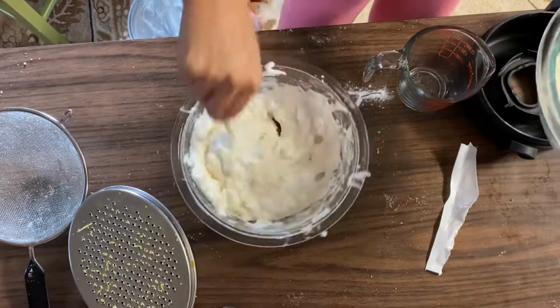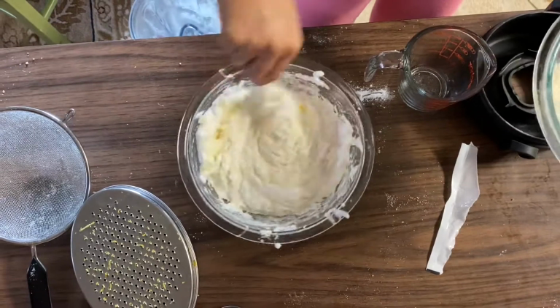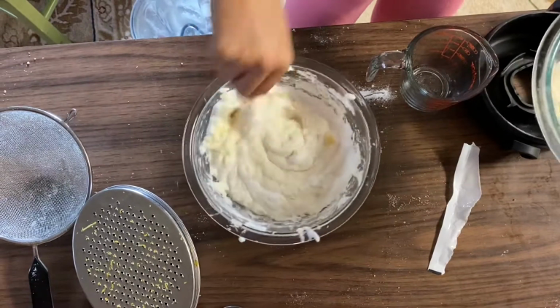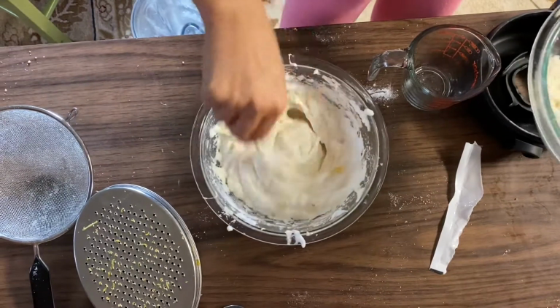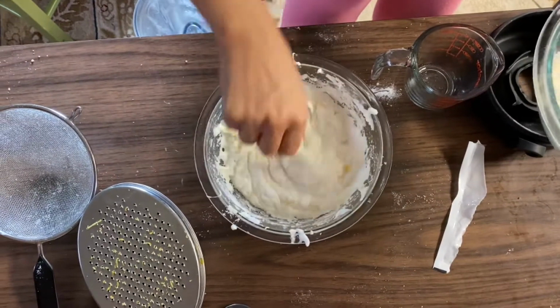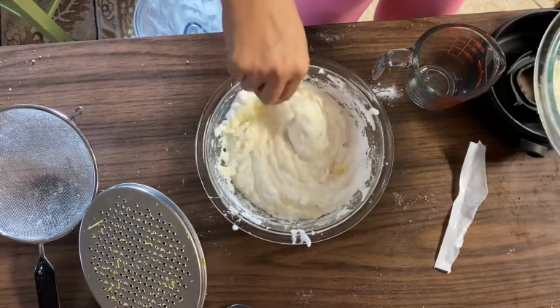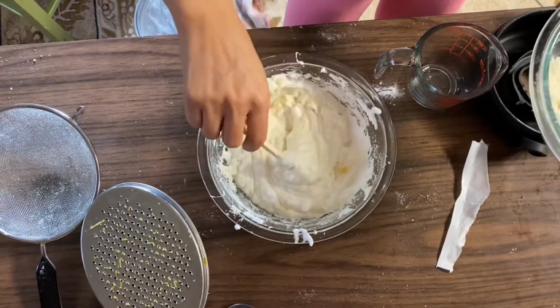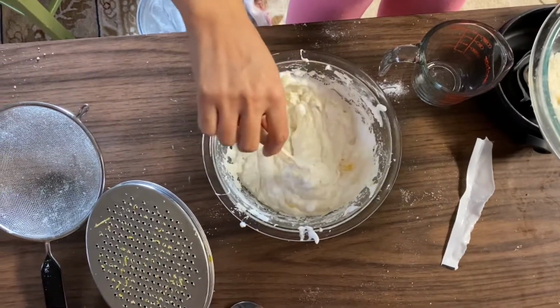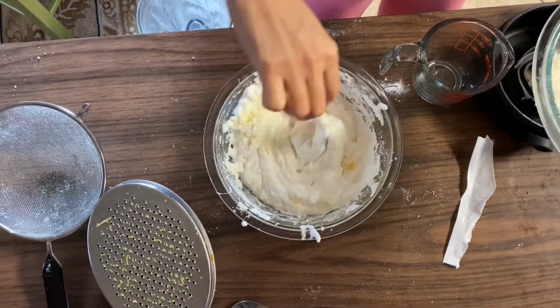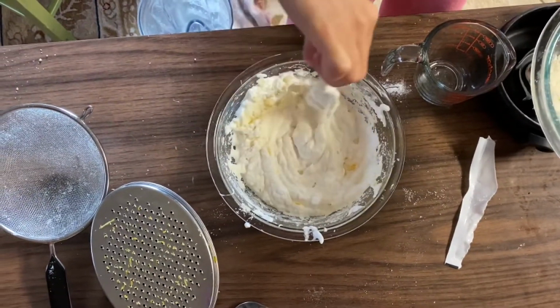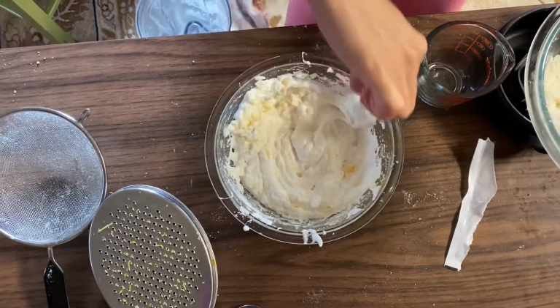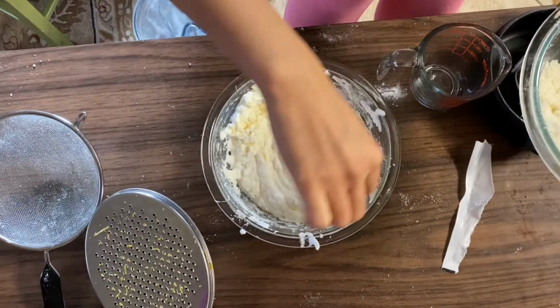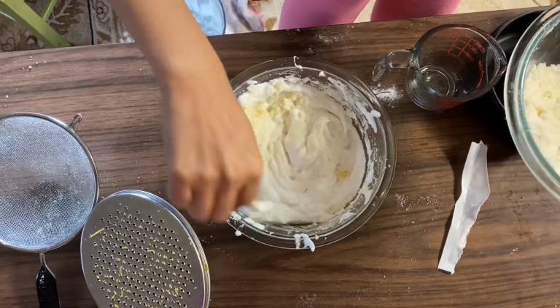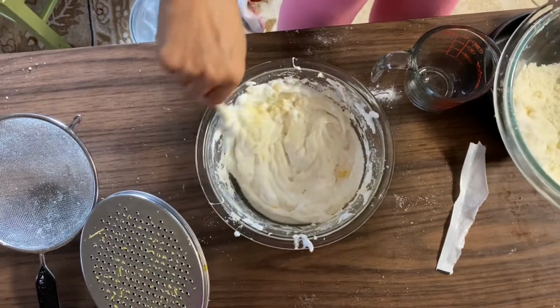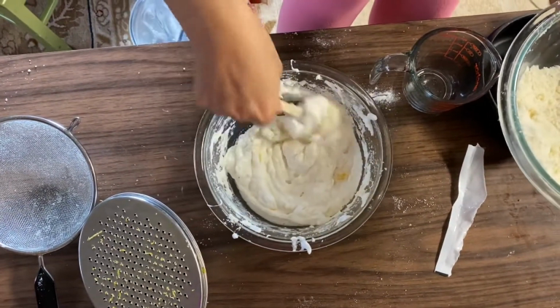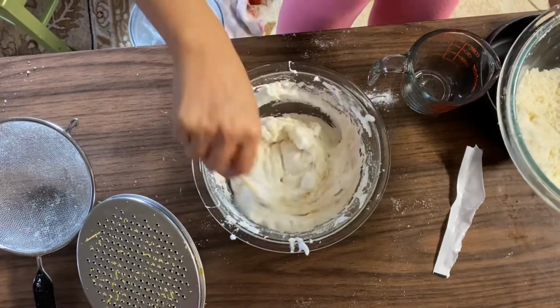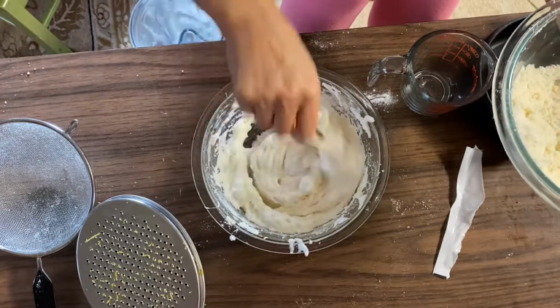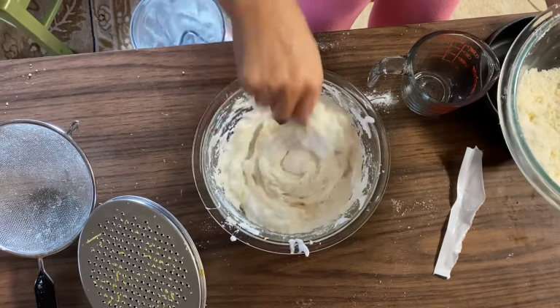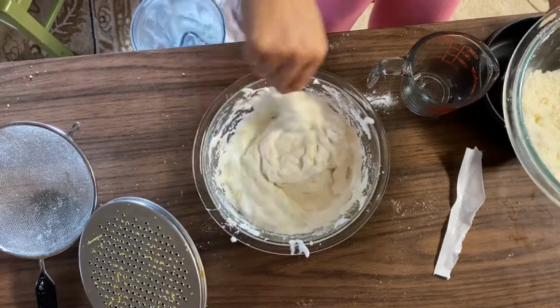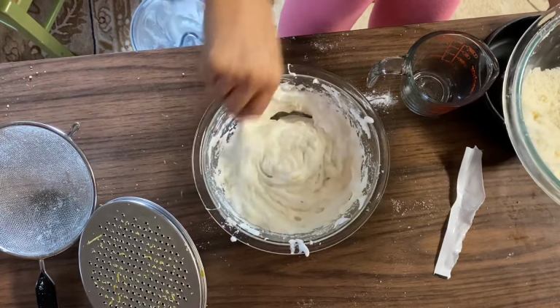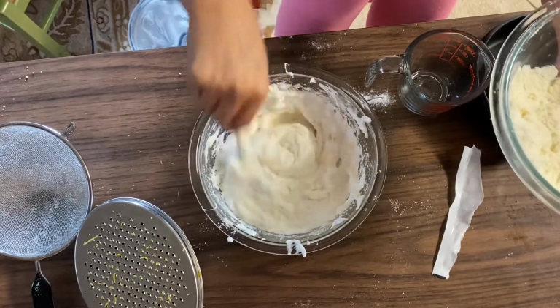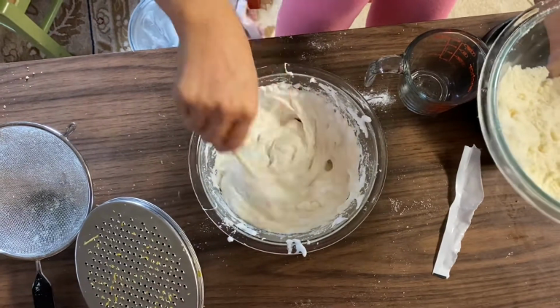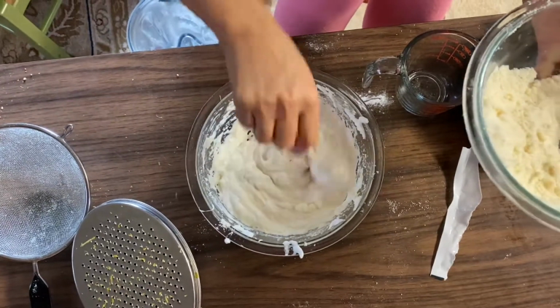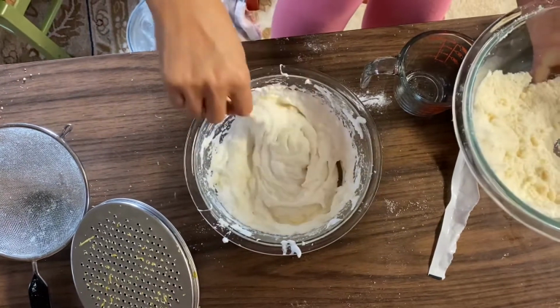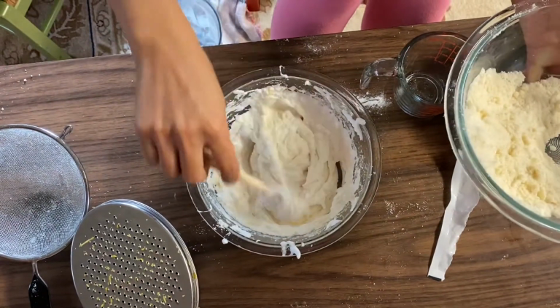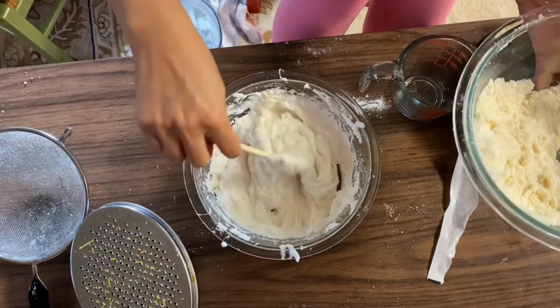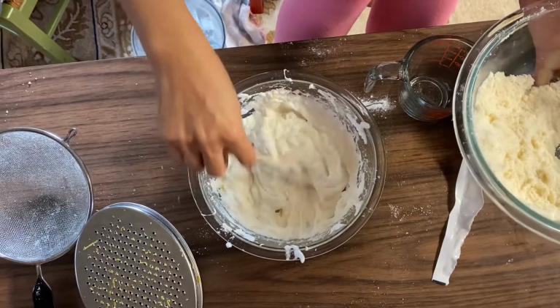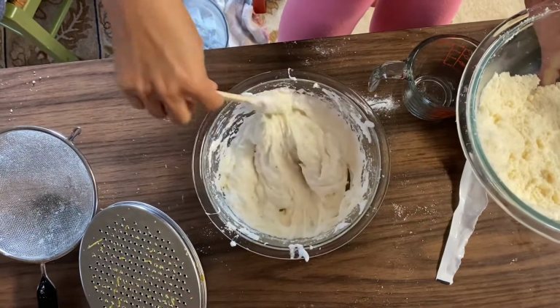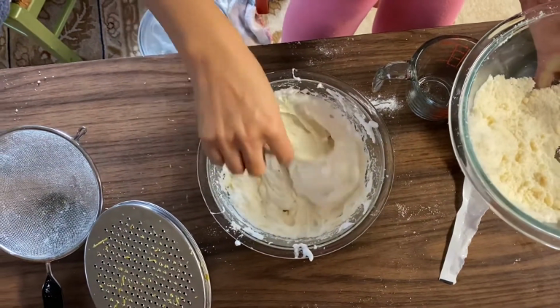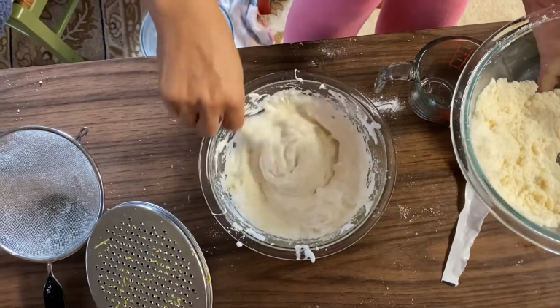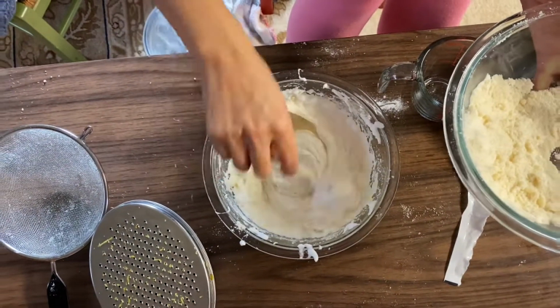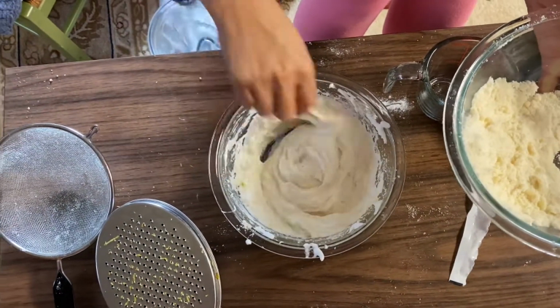Can we add an egg yolk to make it yellowish? No, then it won't be fluffy anymore. It's already fluffy, so it's not going to do anything.